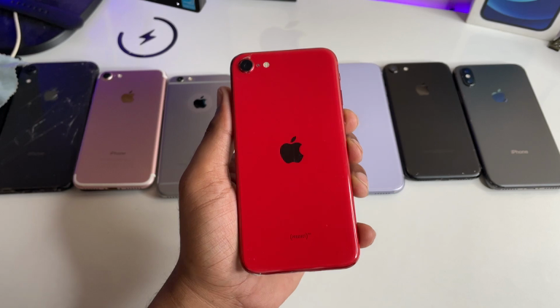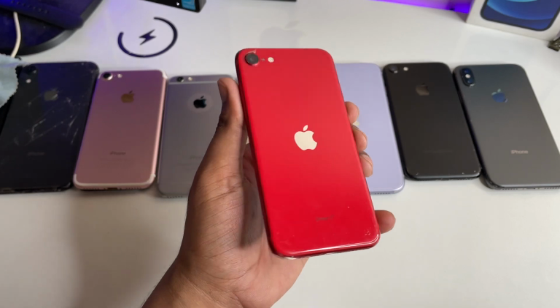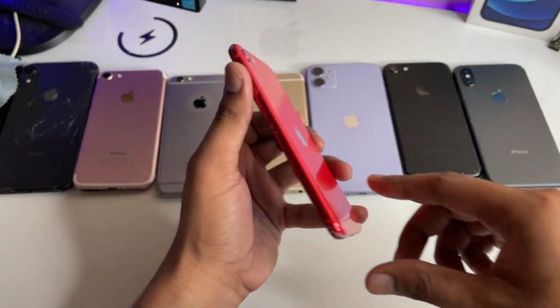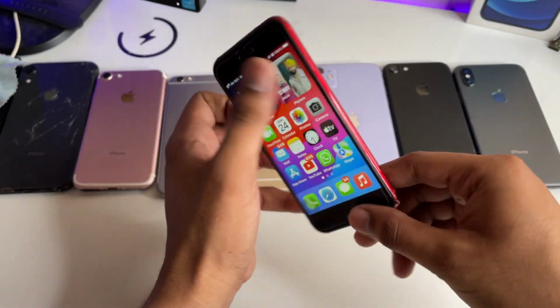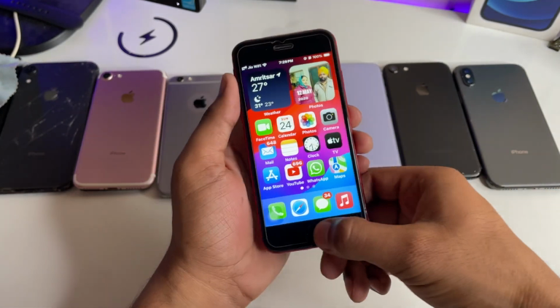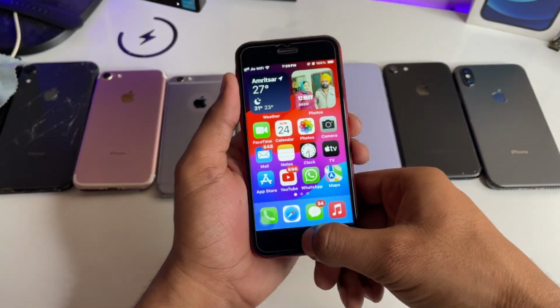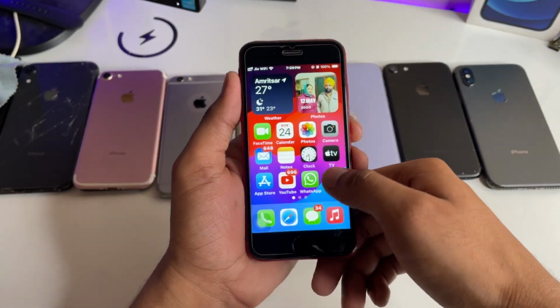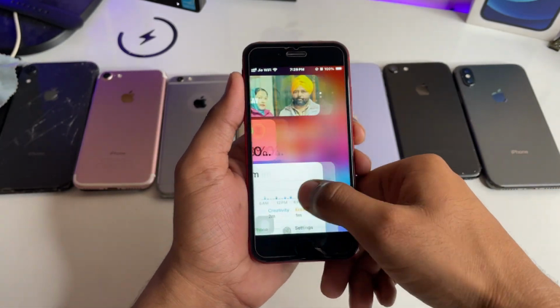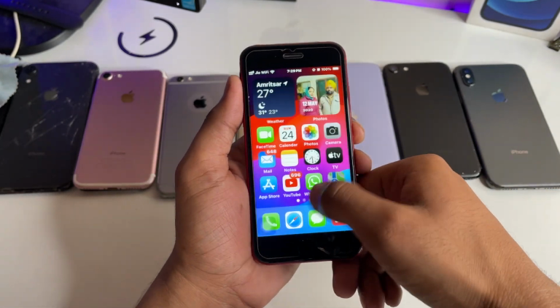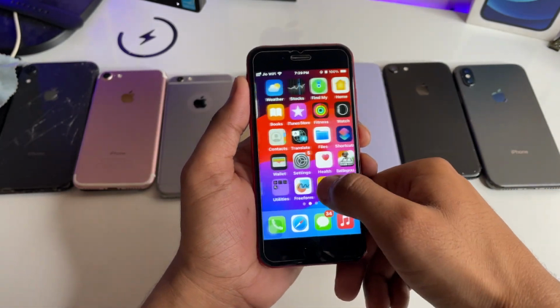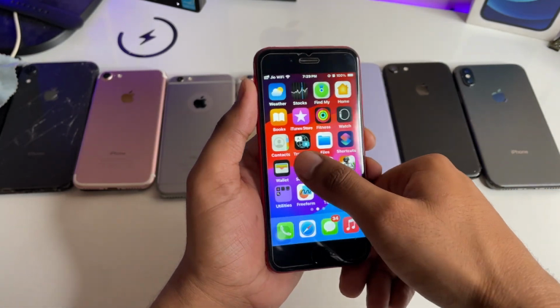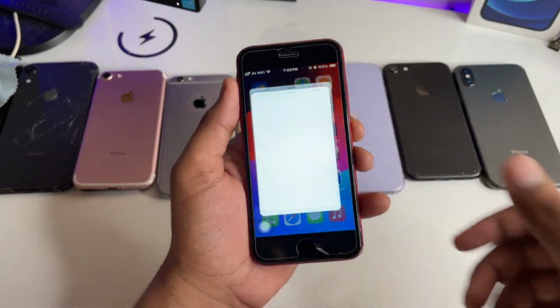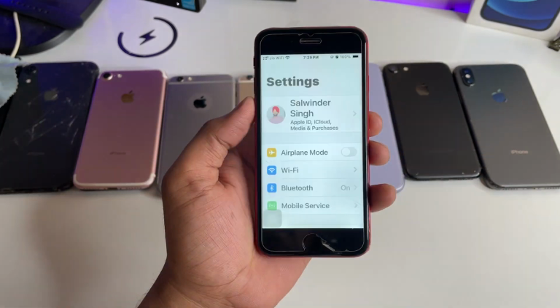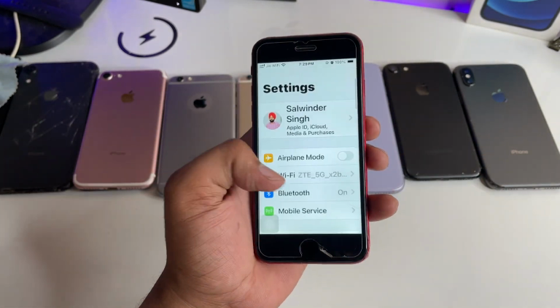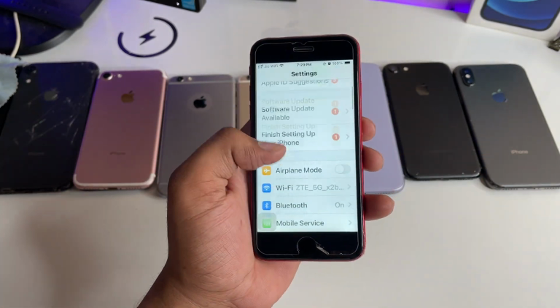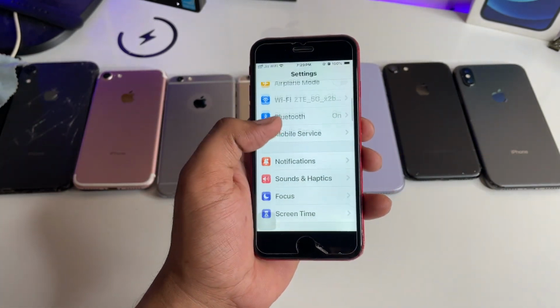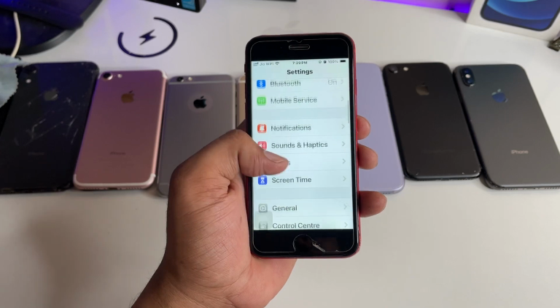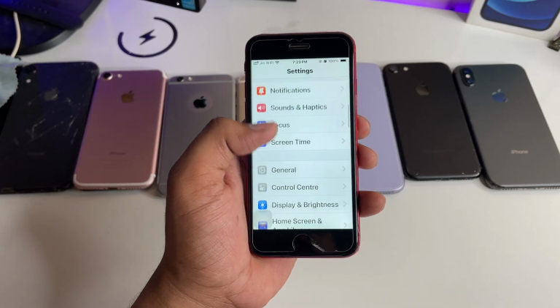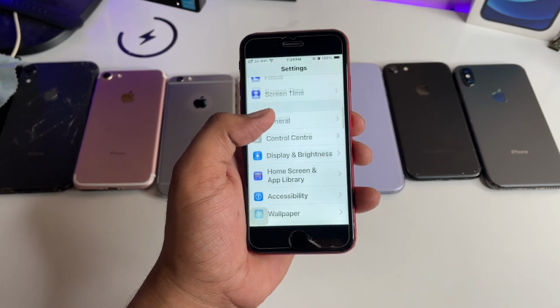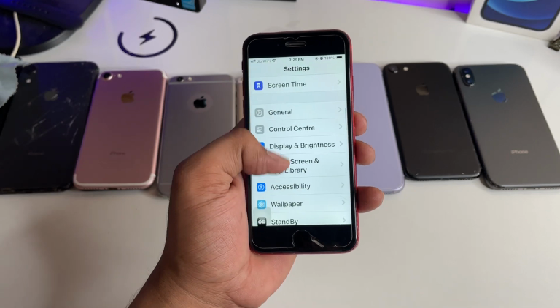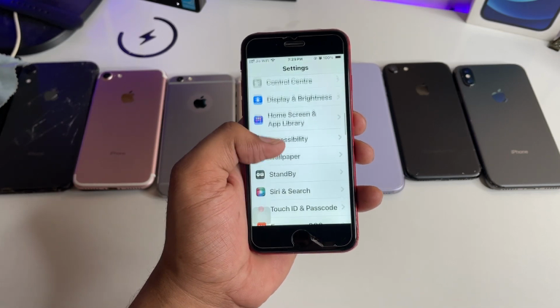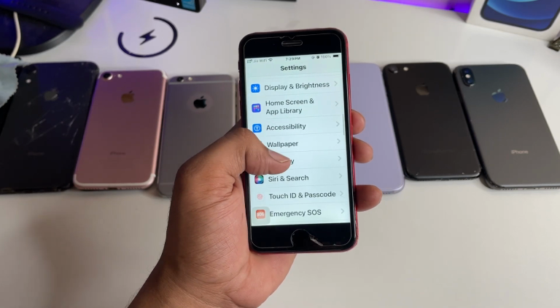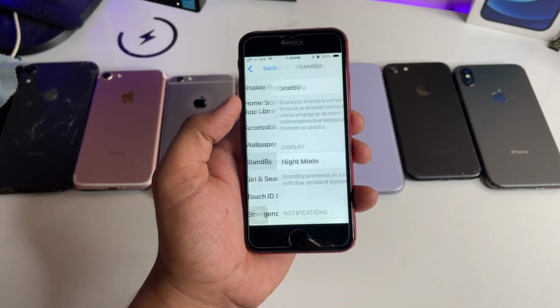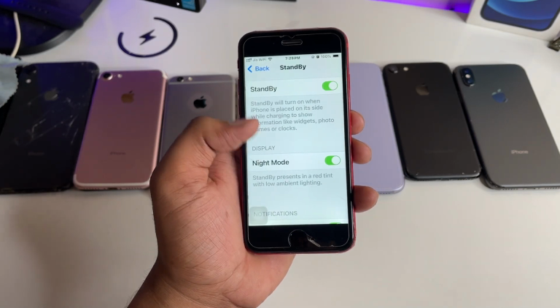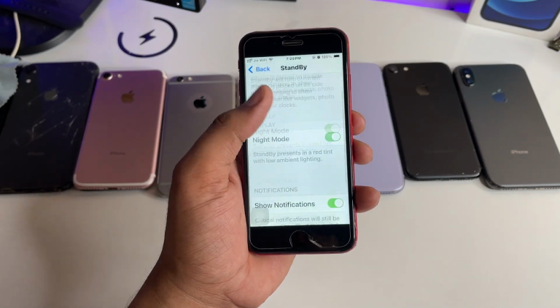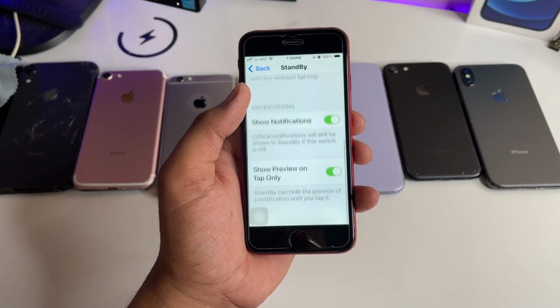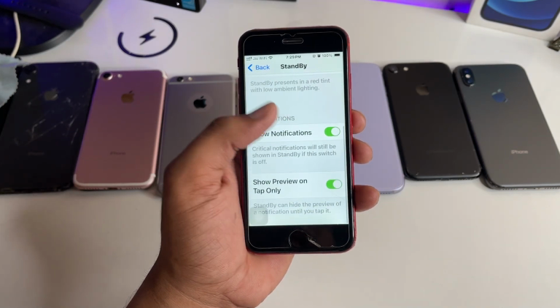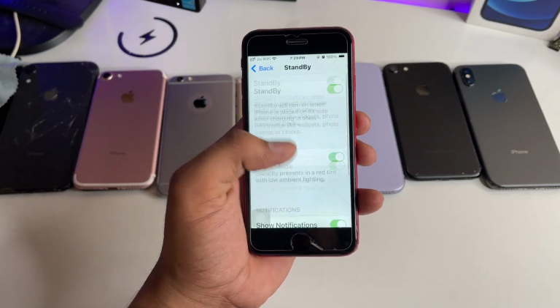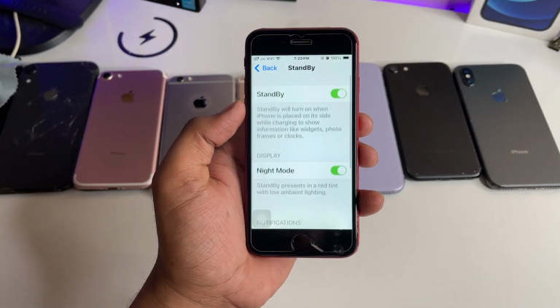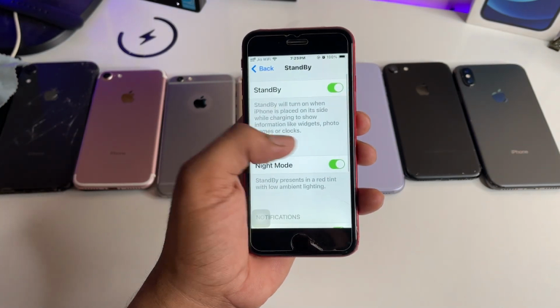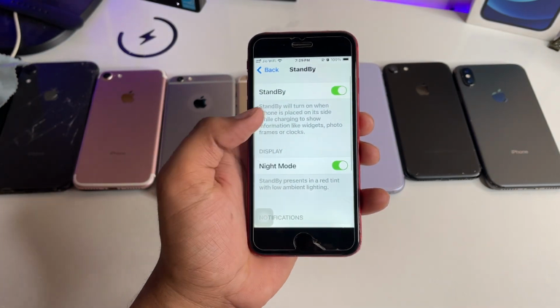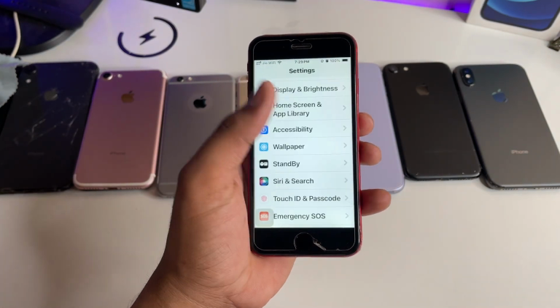First of all, open your Settings and find Standby Mode. In the Standby Mode settings, make sure these four options are turned on.